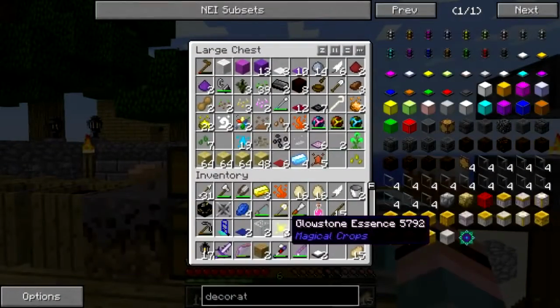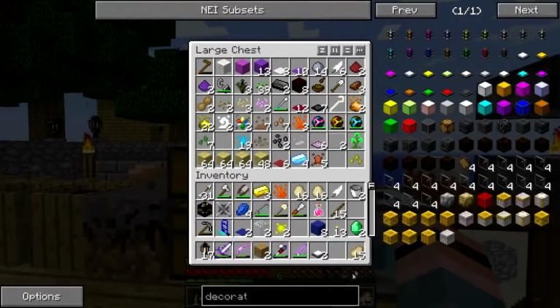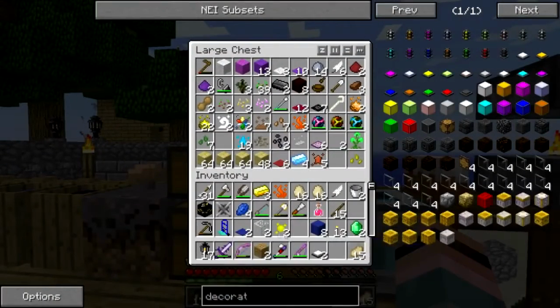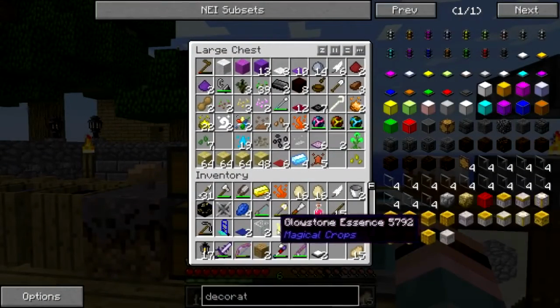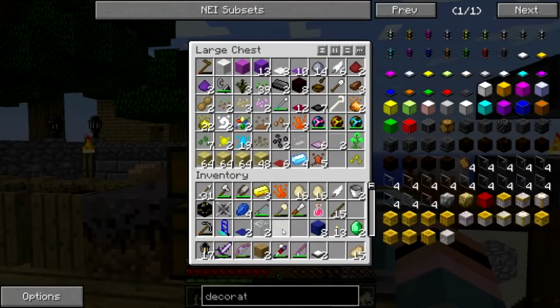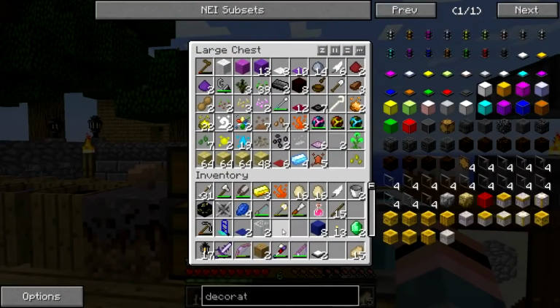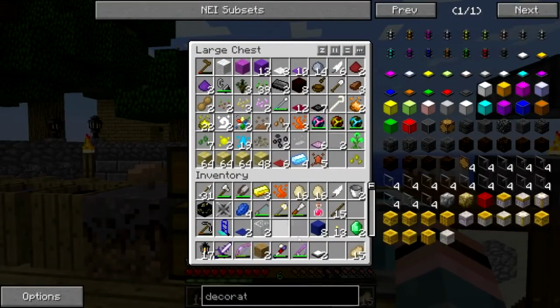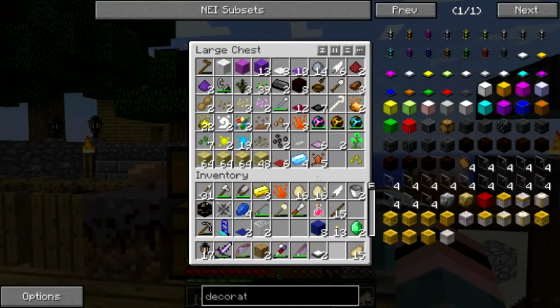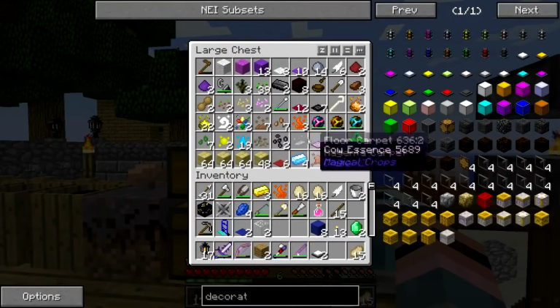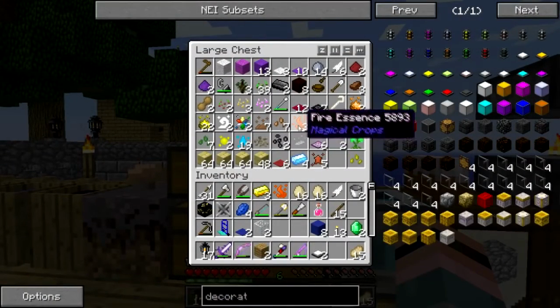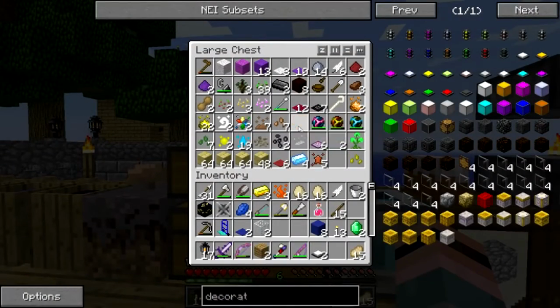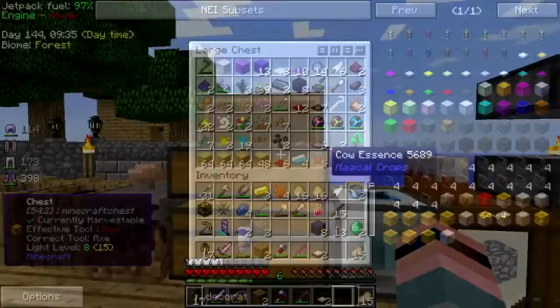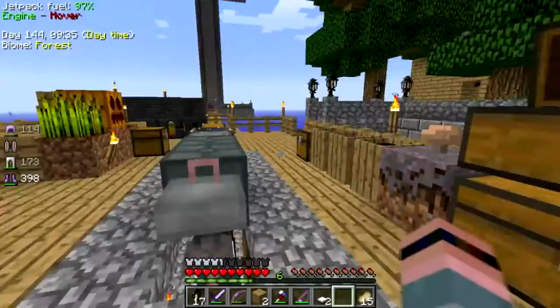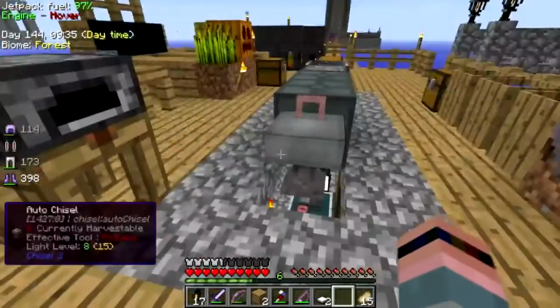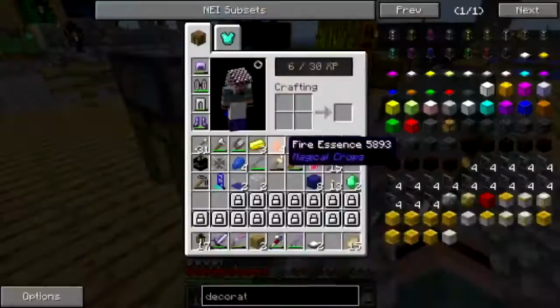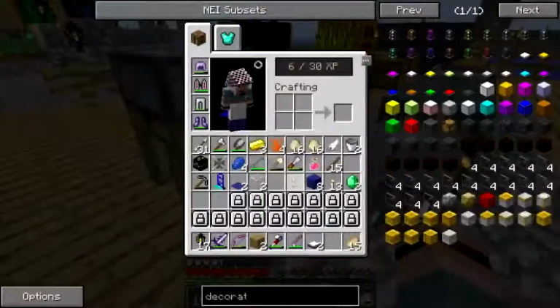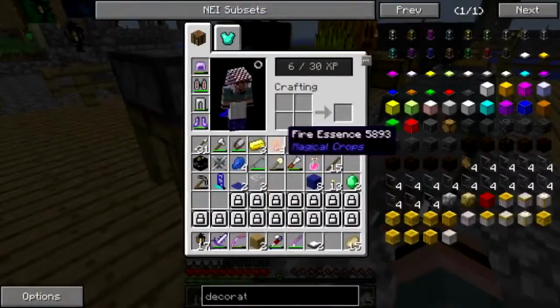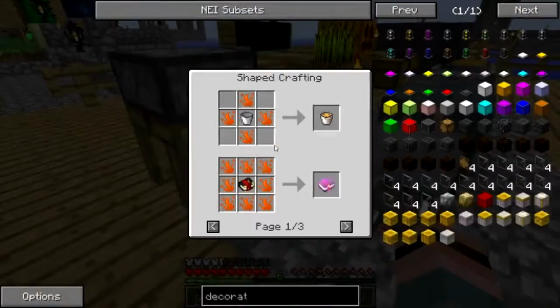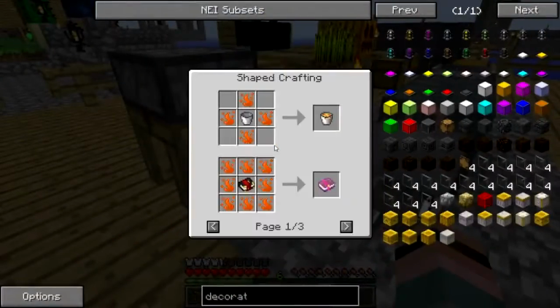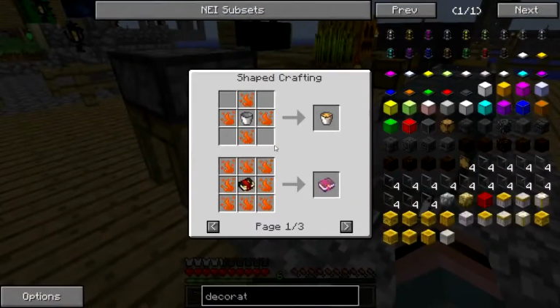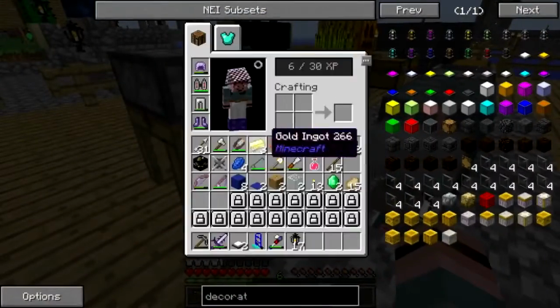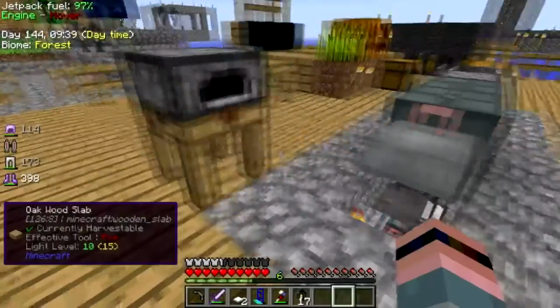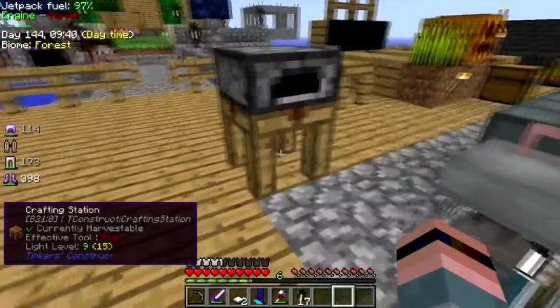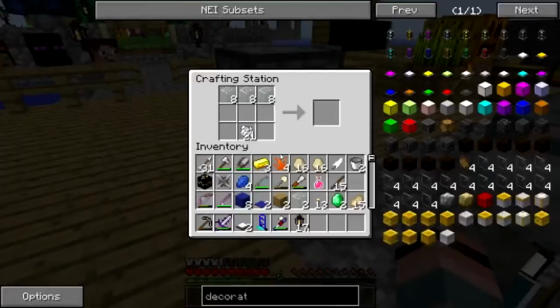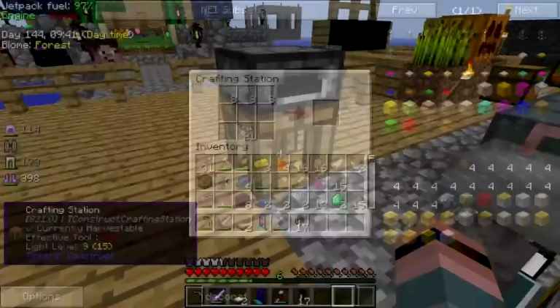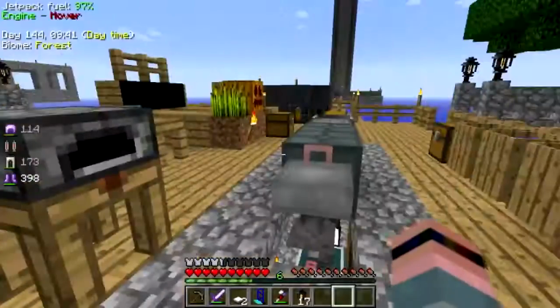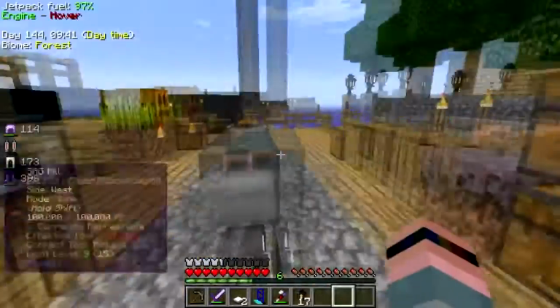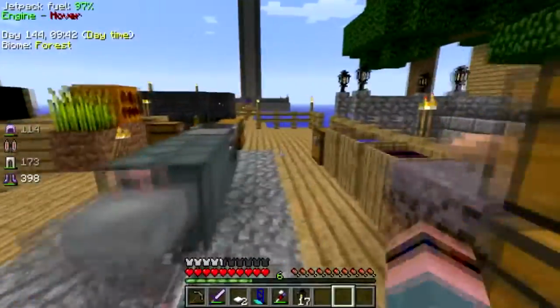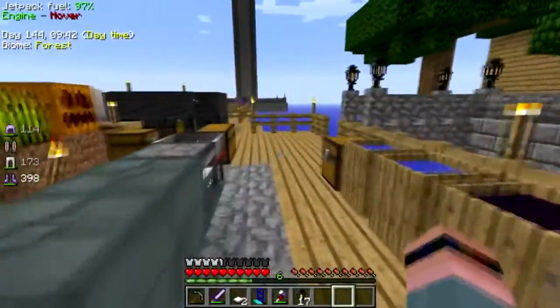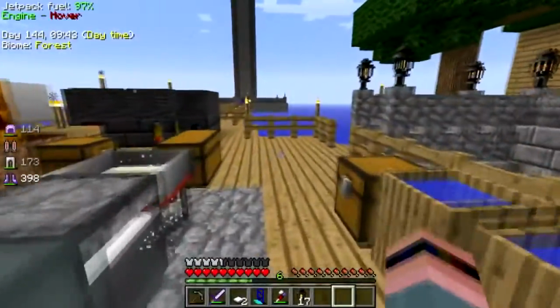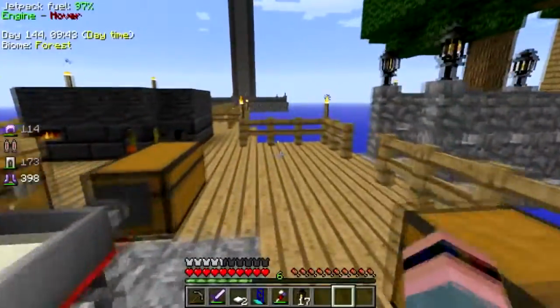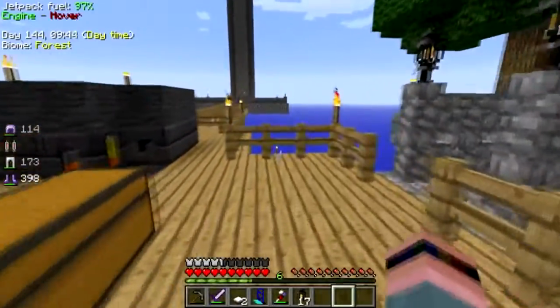Glowstone essence, fire. All right — four in a bucket, oh snap. That's okay.